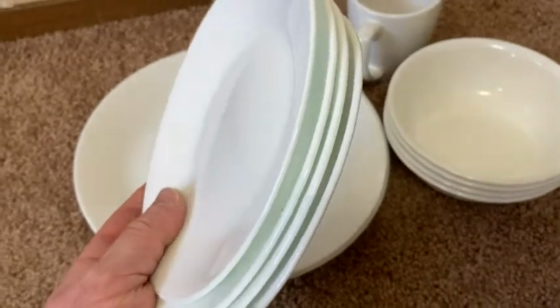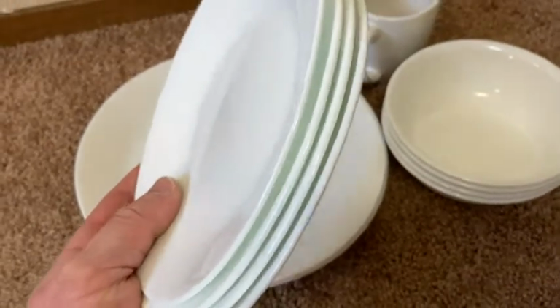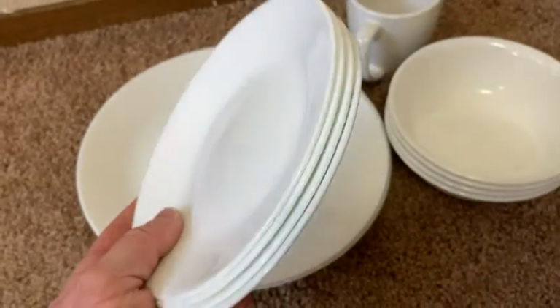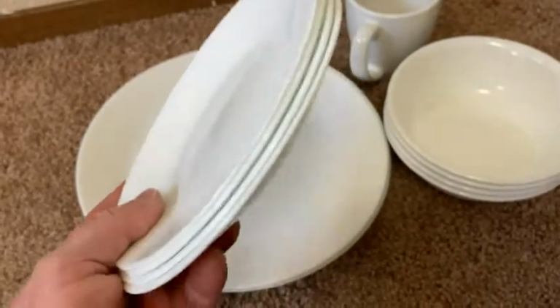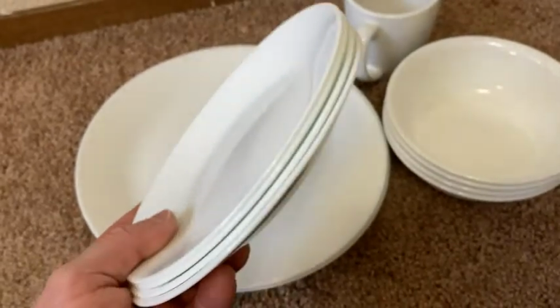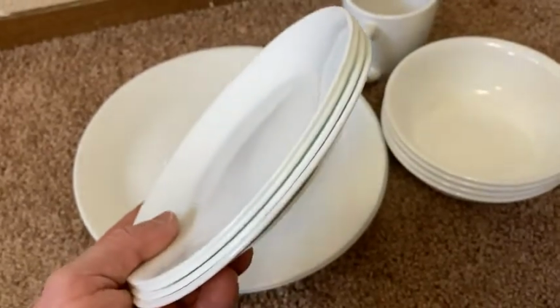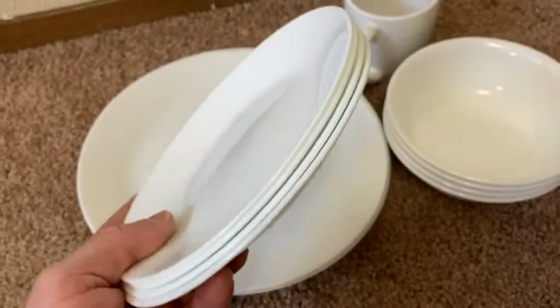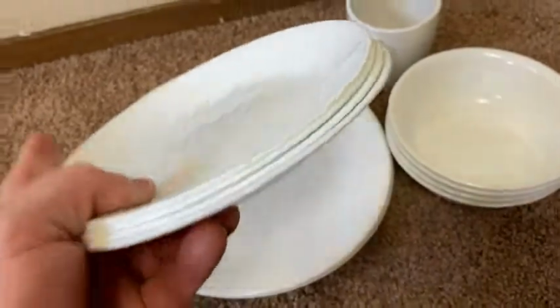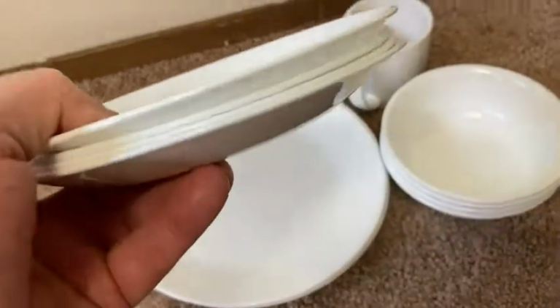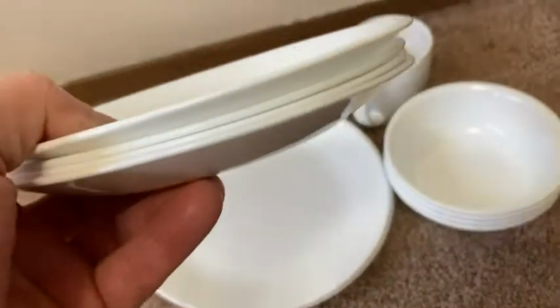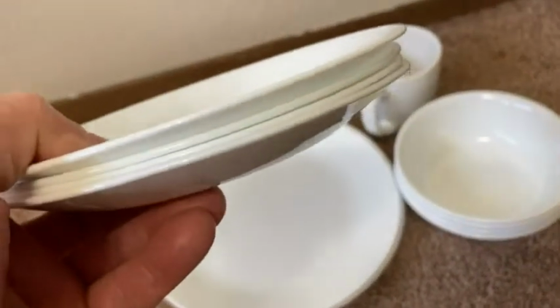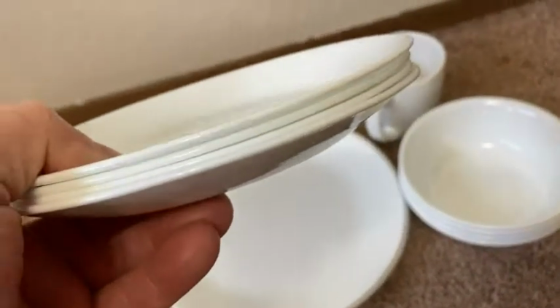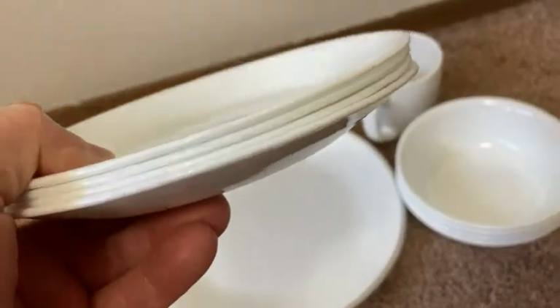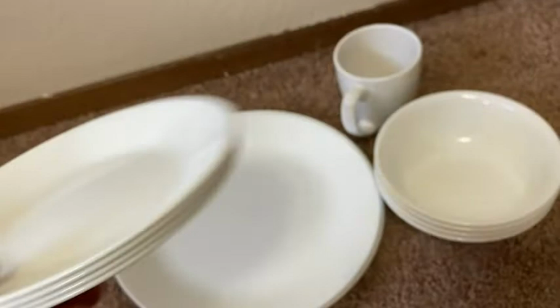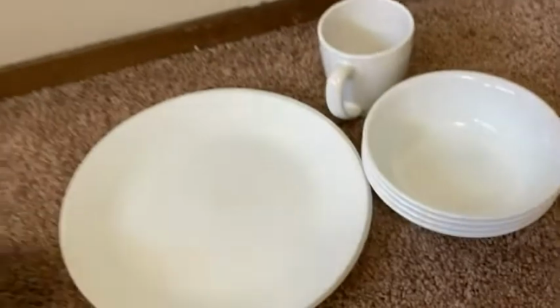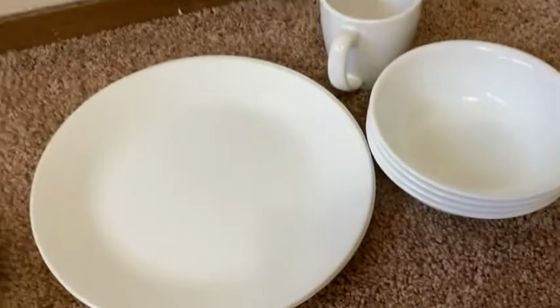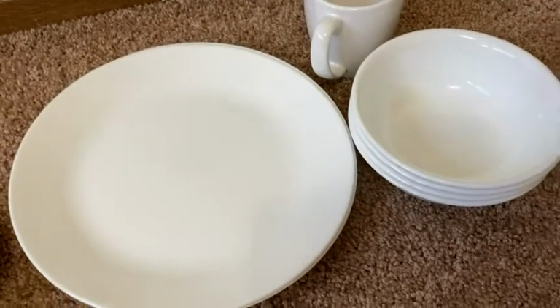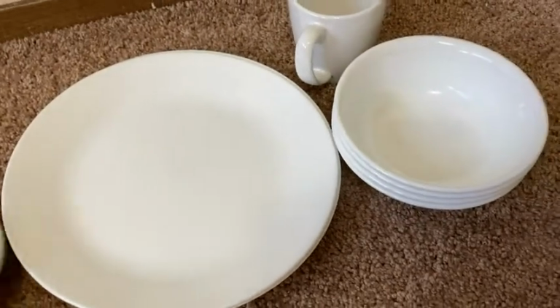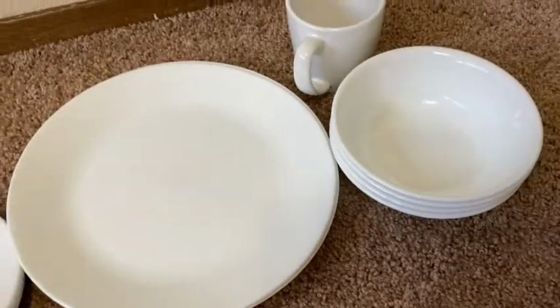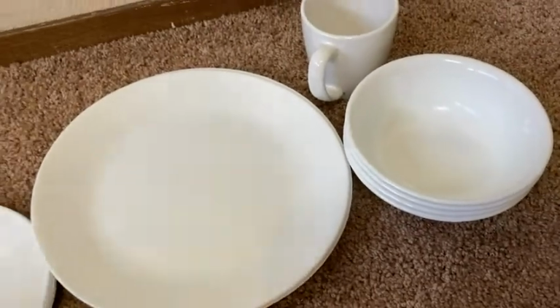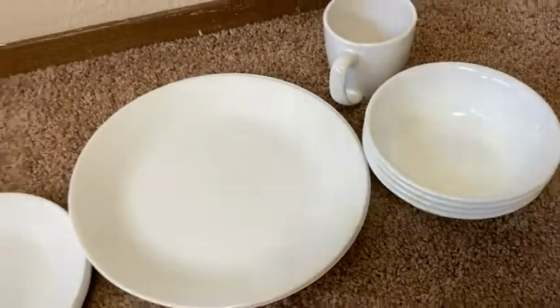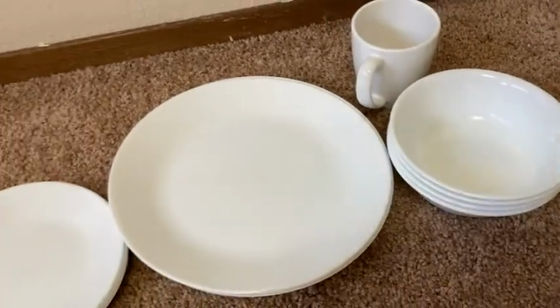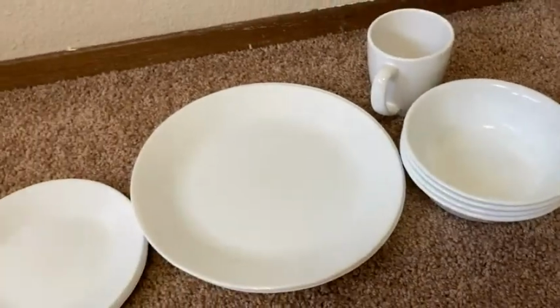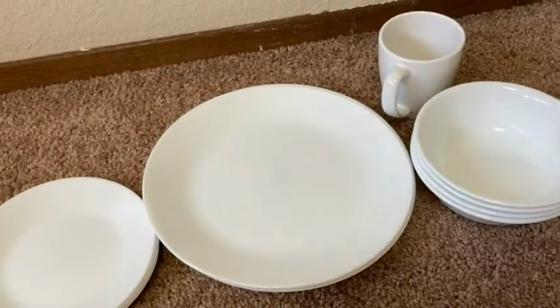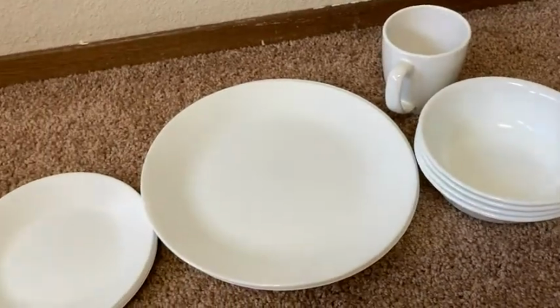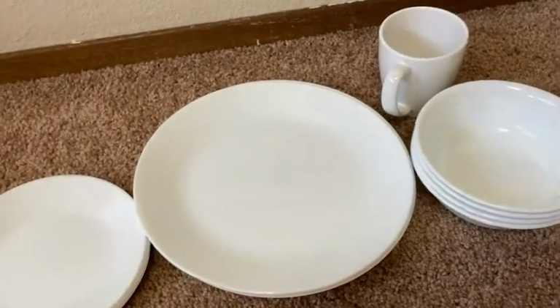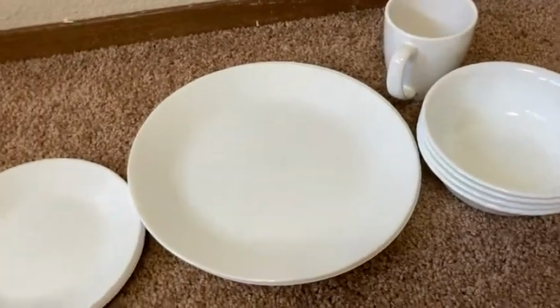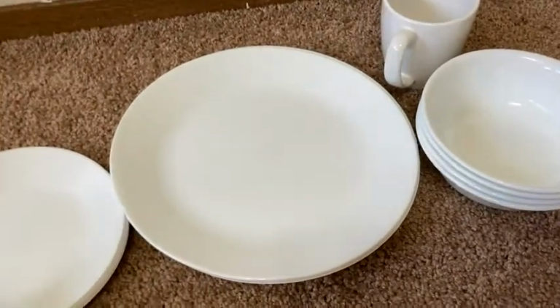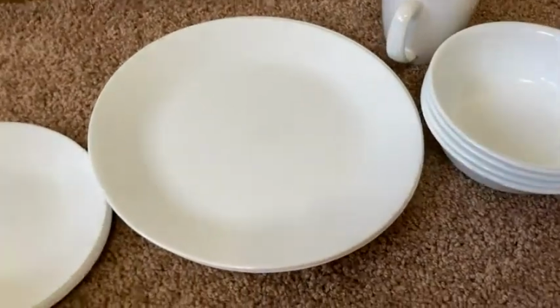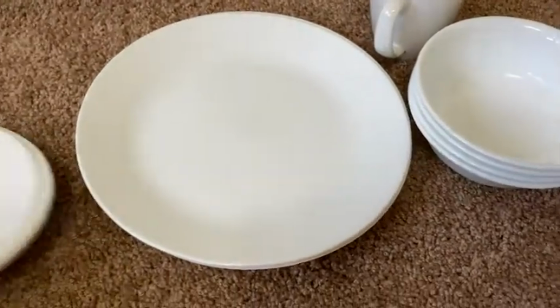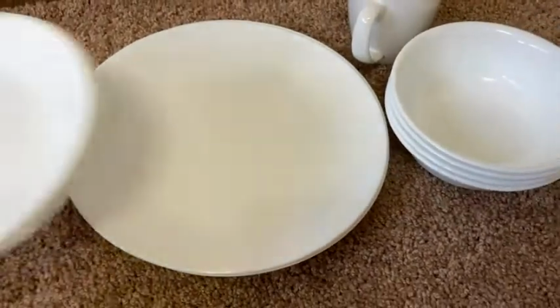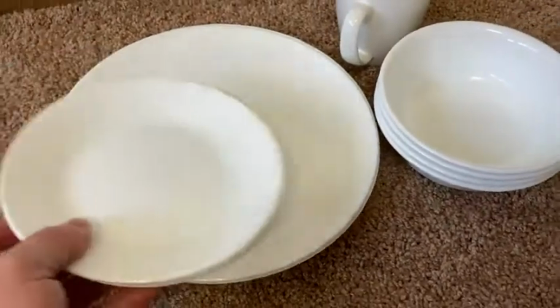They're thin, so they stack well — you can put a lot of them in your cabinets. They're dishwasher safe and they're inexpensive, not super expensive. I think they're great dishes.